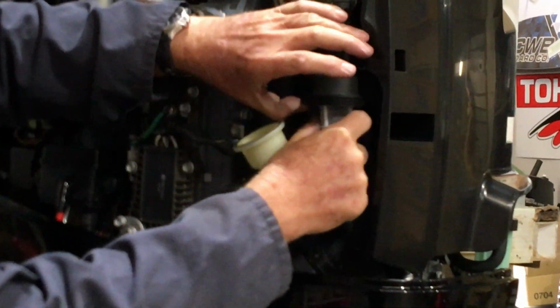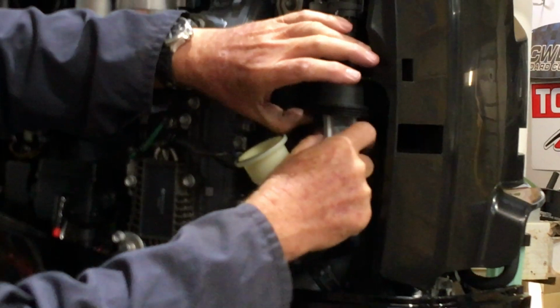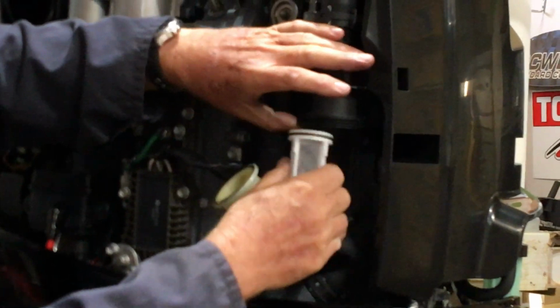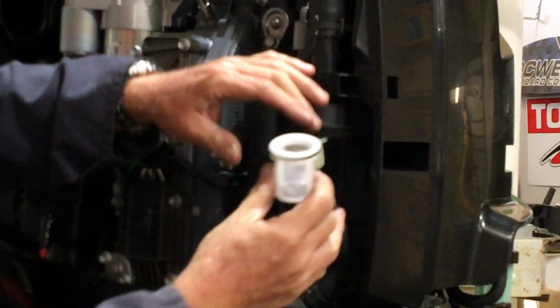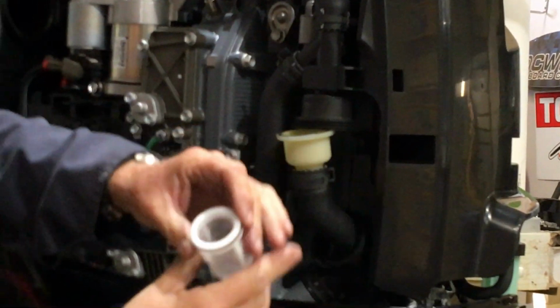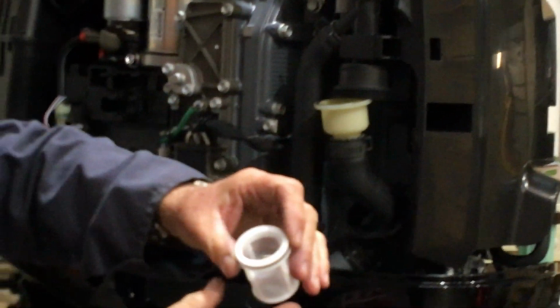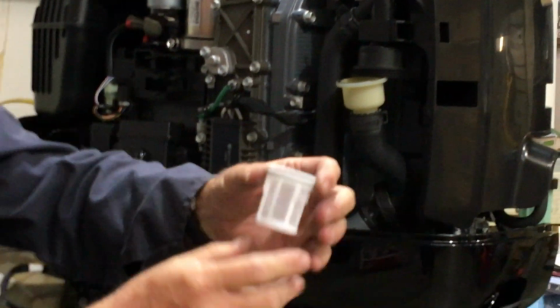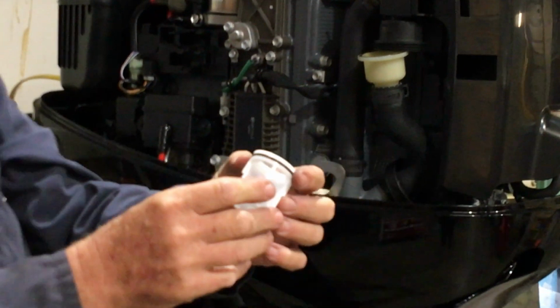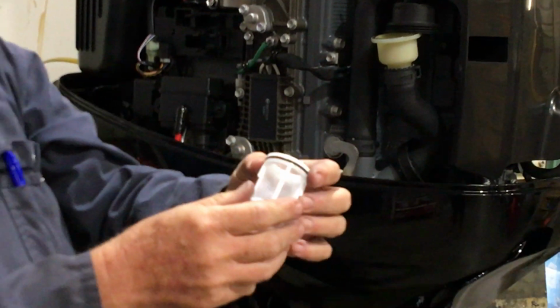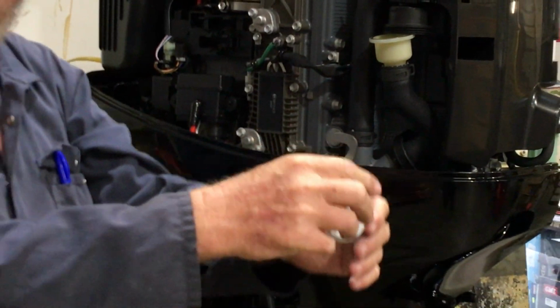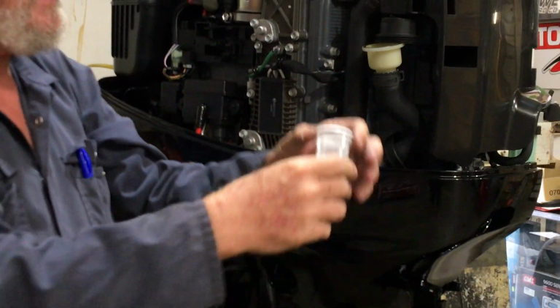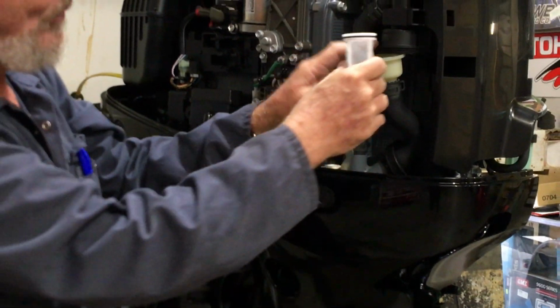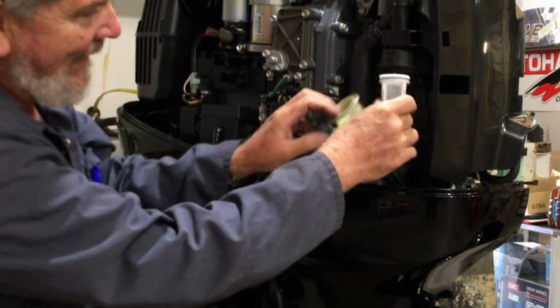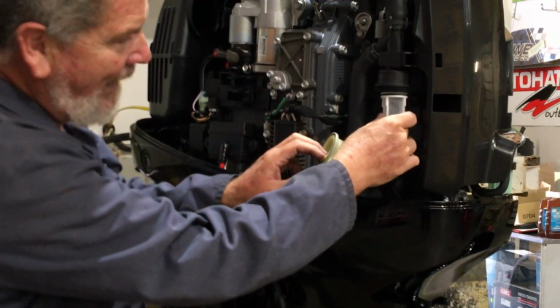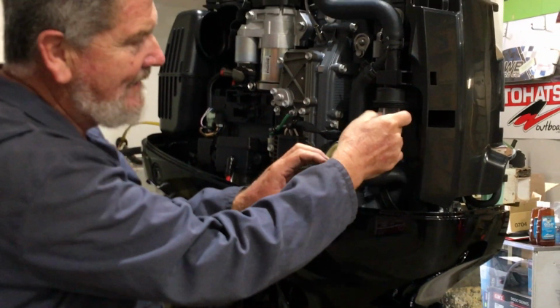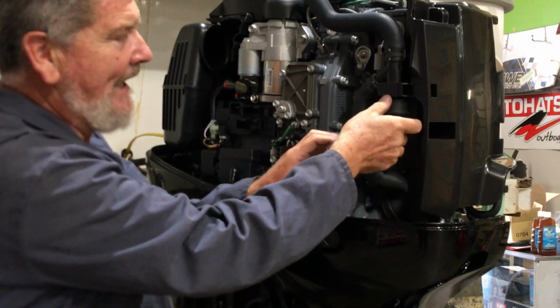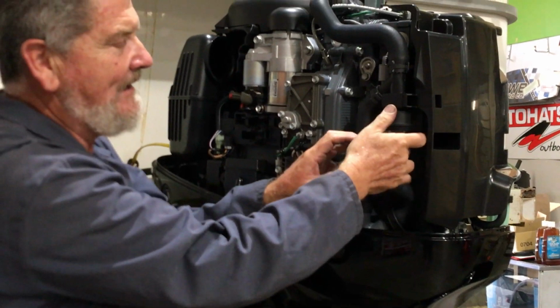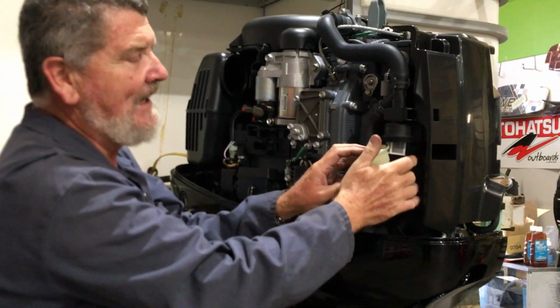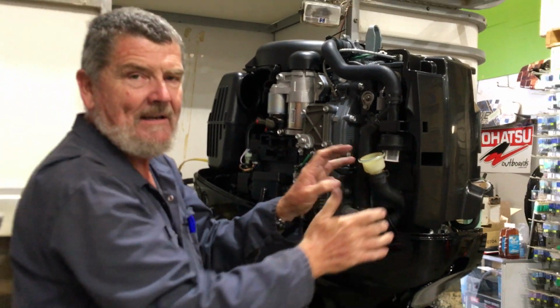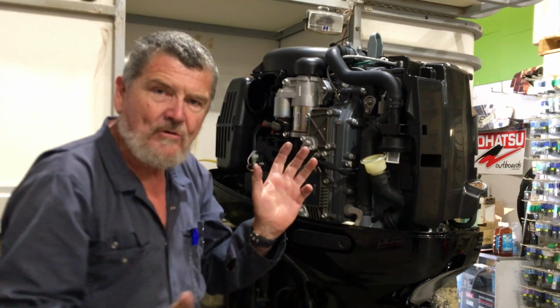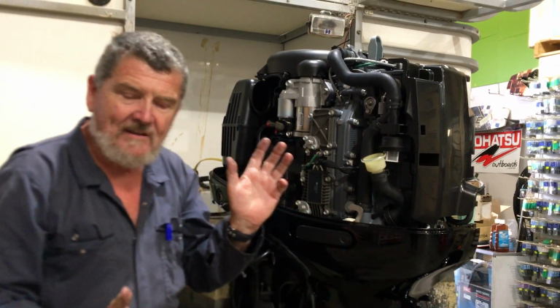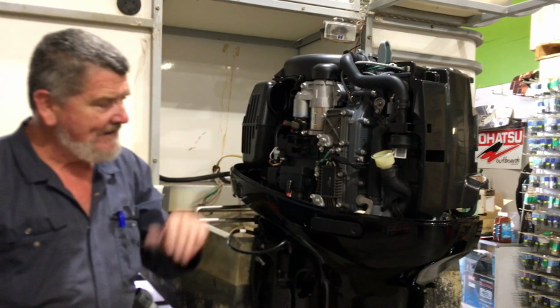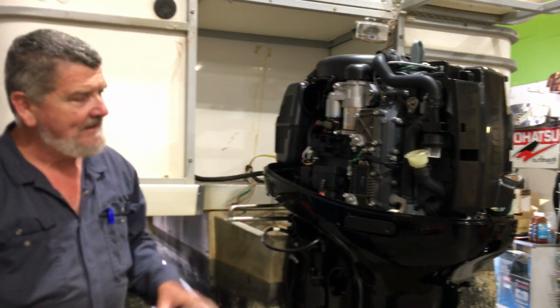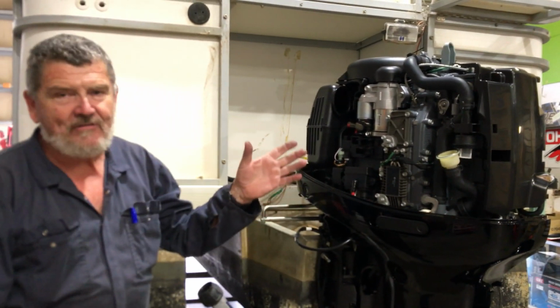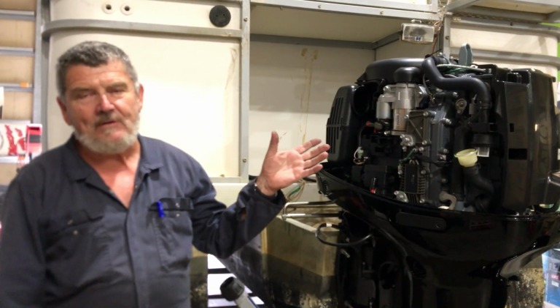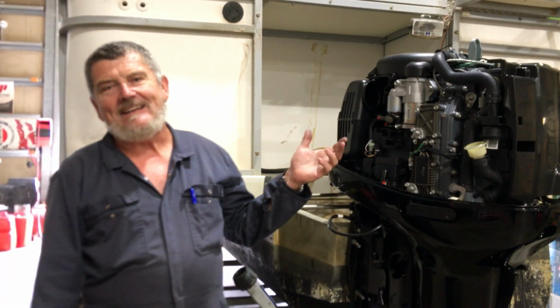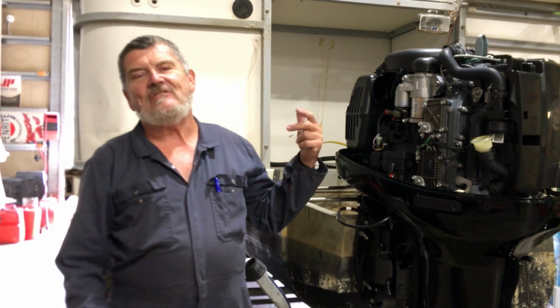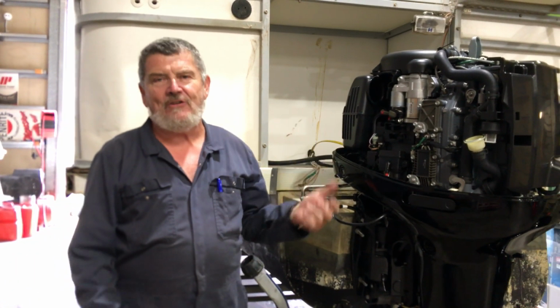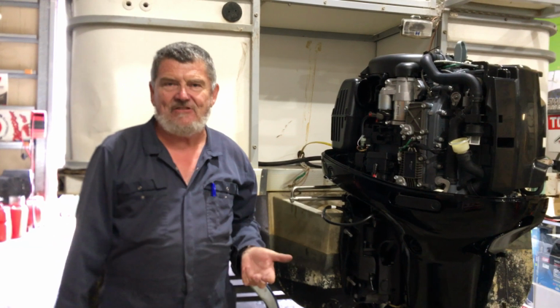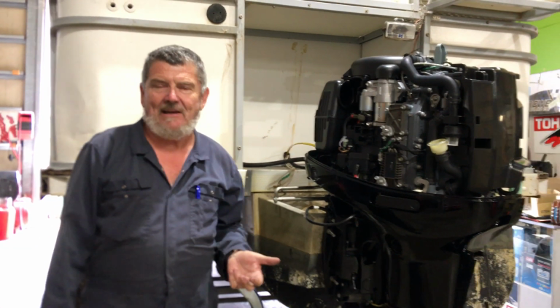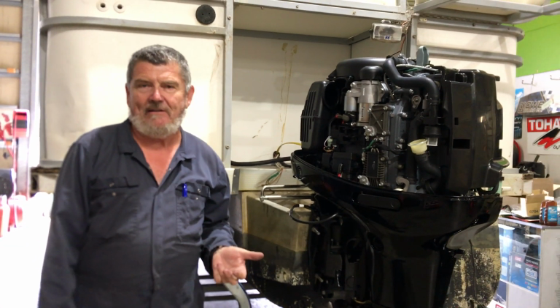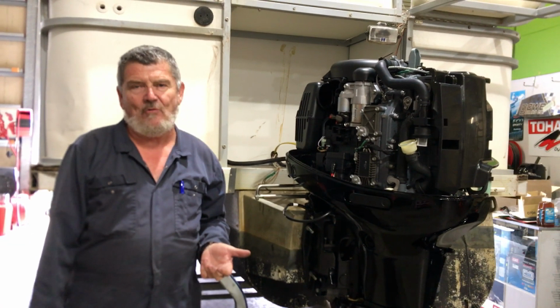What happens is the particles get caught in there — very simple process. Clean it out, put it back into play and it'll keep cleaning the waters. Fantastic, very simple, and it does not hurt the engine in any way or form.